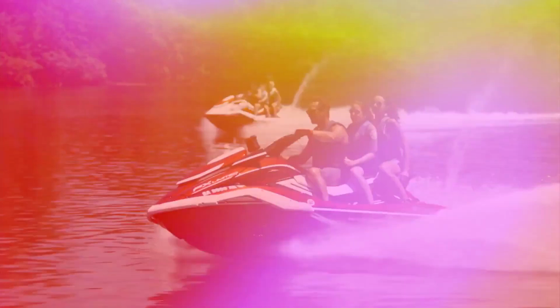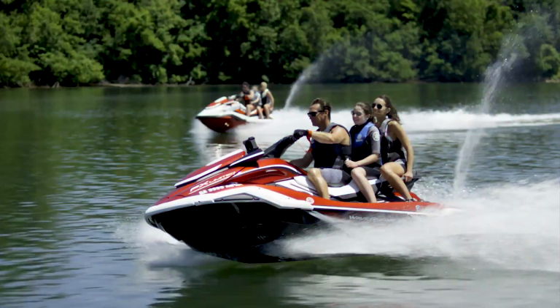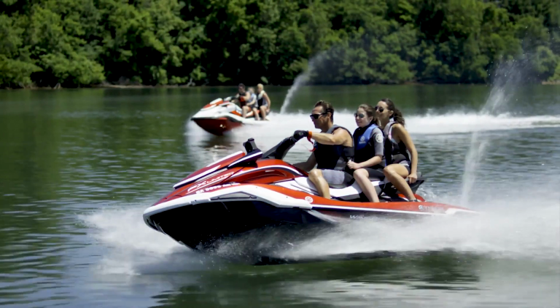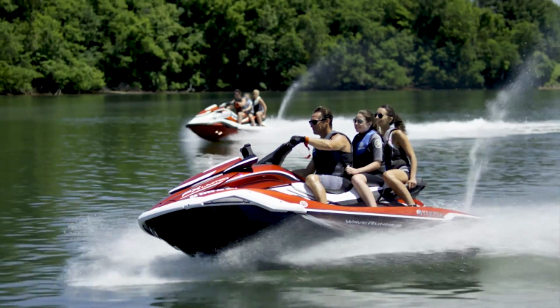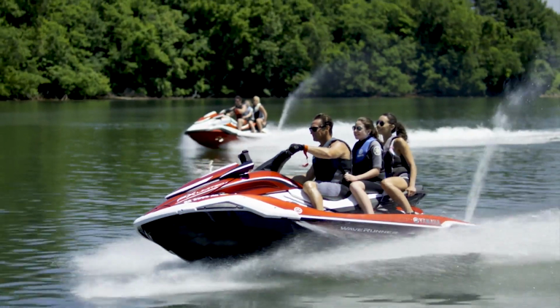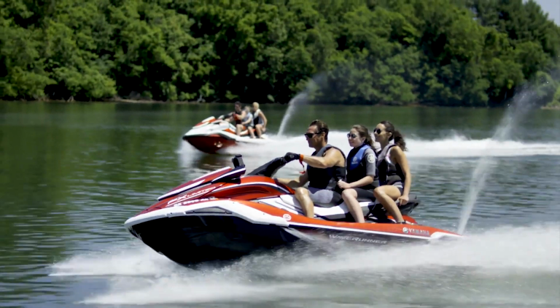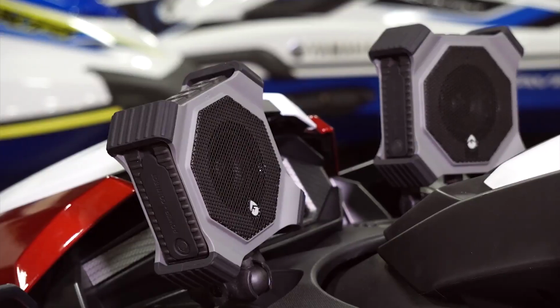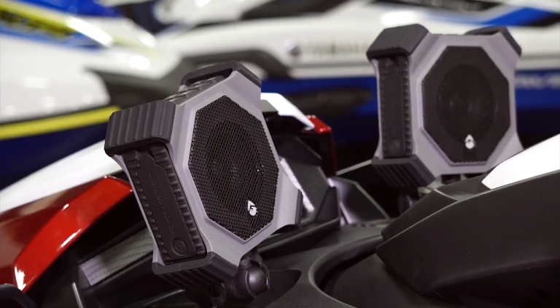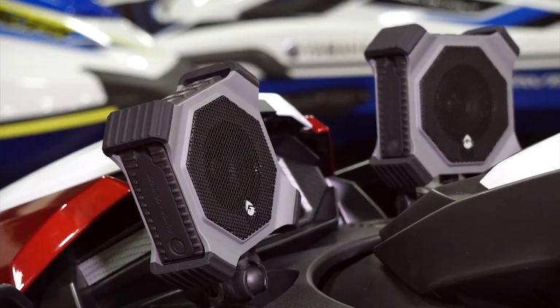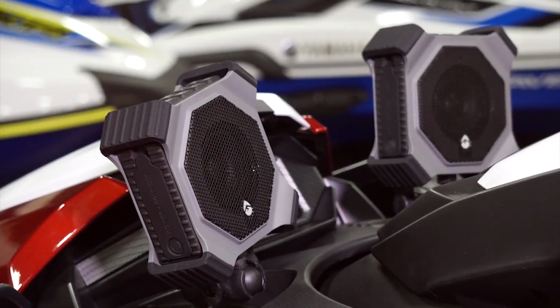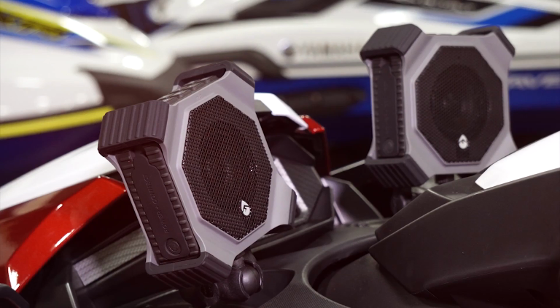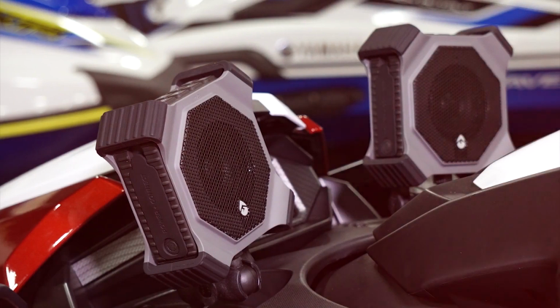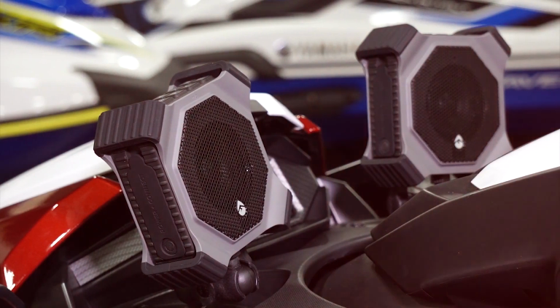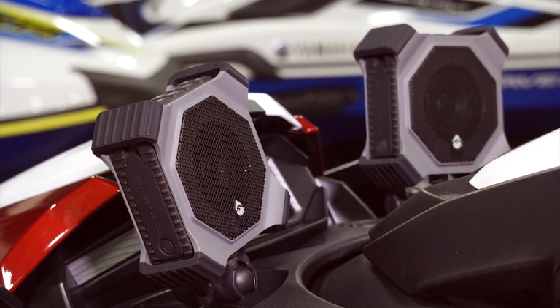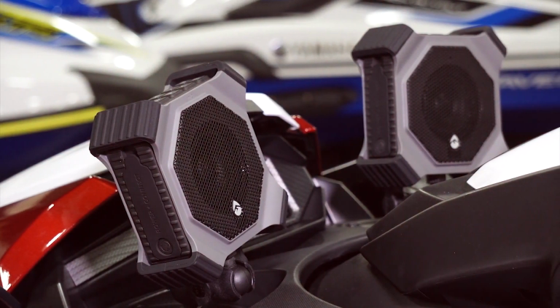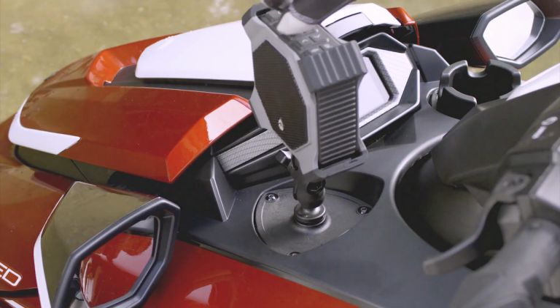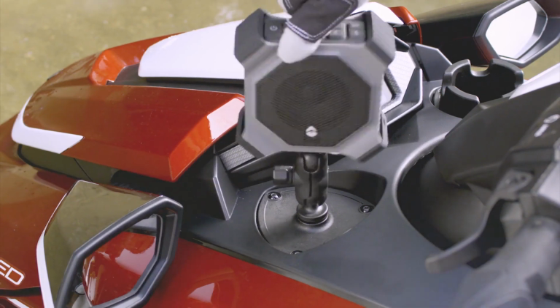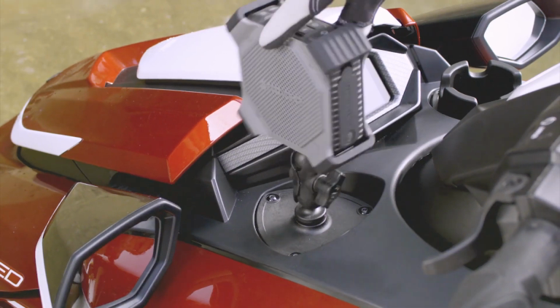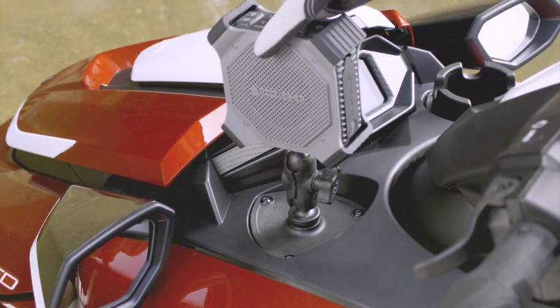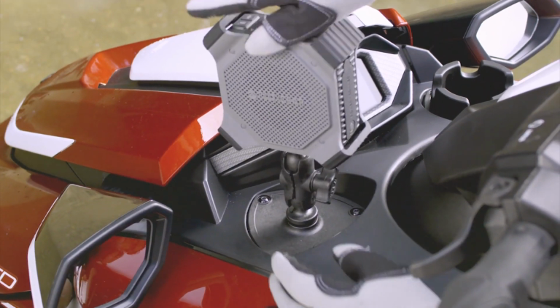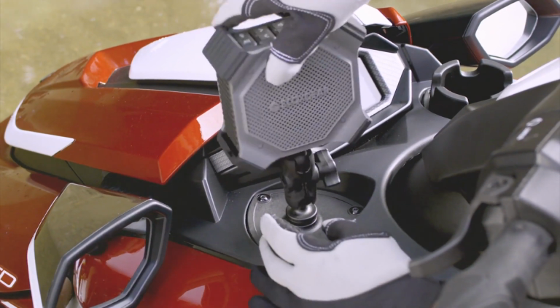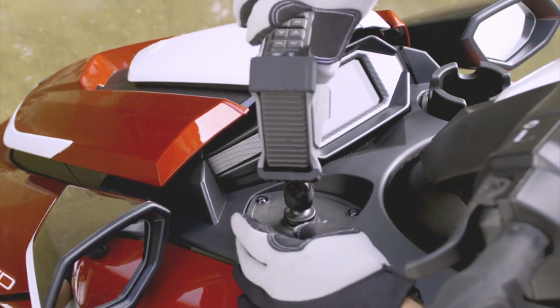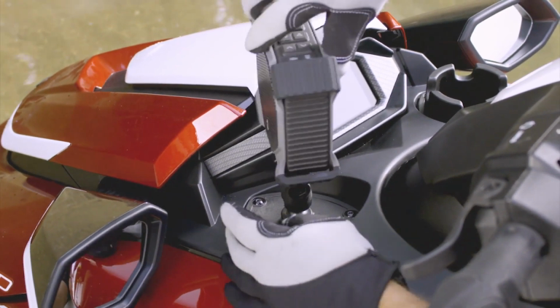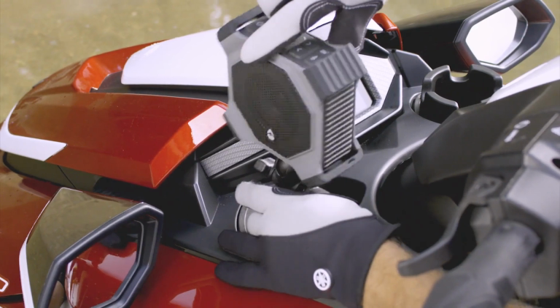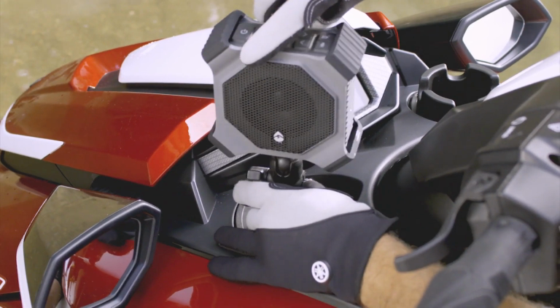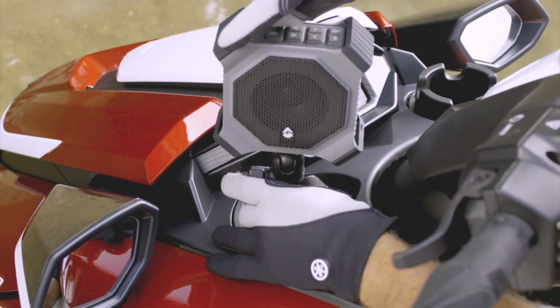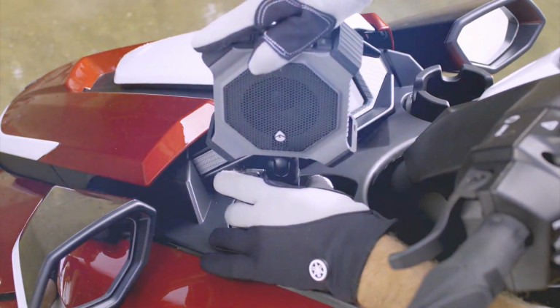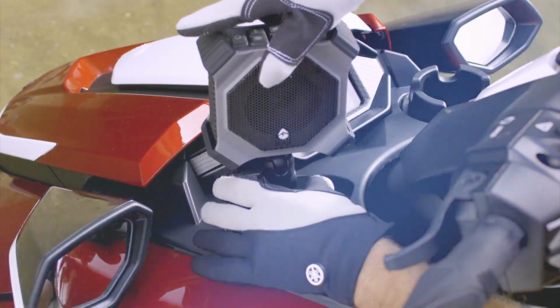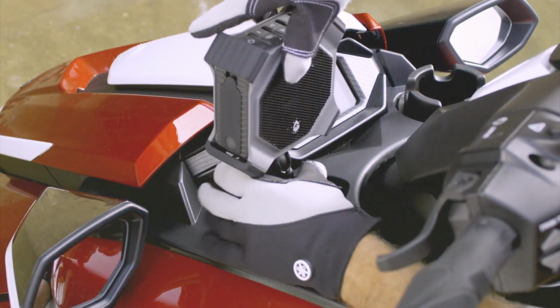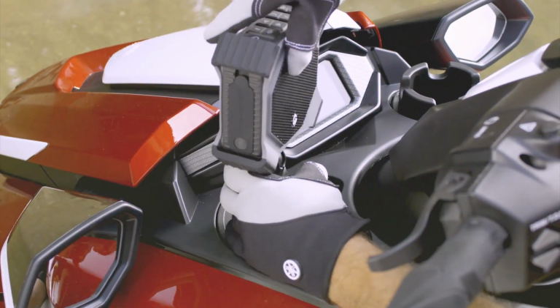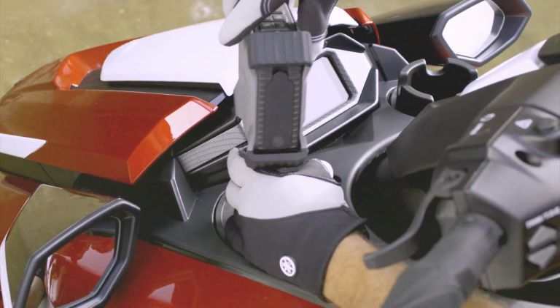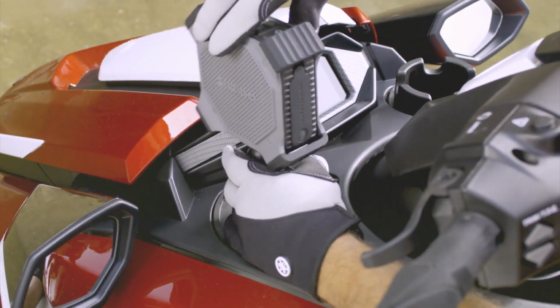The Yamaha FX audio system comes with two of the larger FX EcoXGear speakers, the RAM mount attachment system, and a multi-mount base that integrates with the new 2019 Yamaha FX.